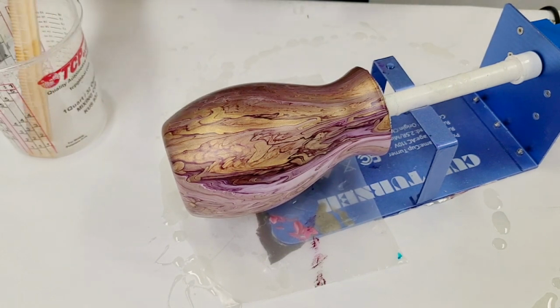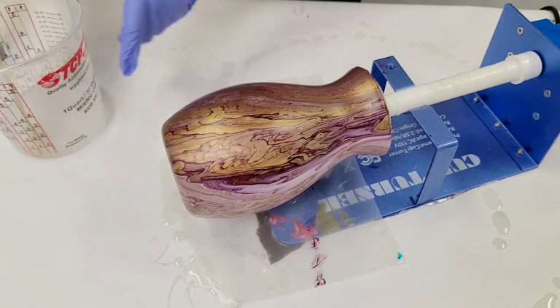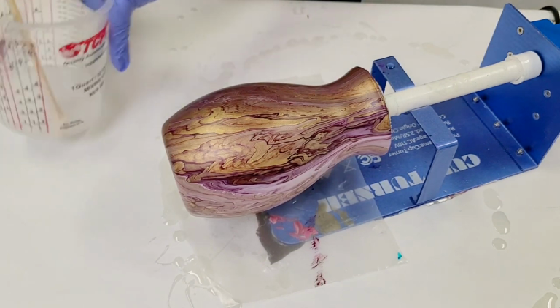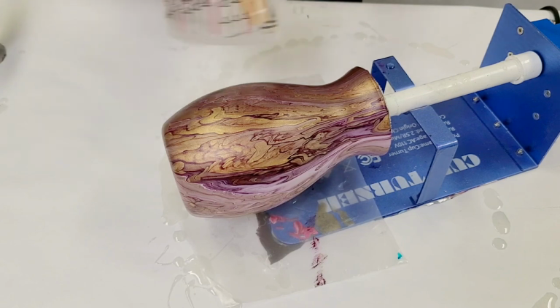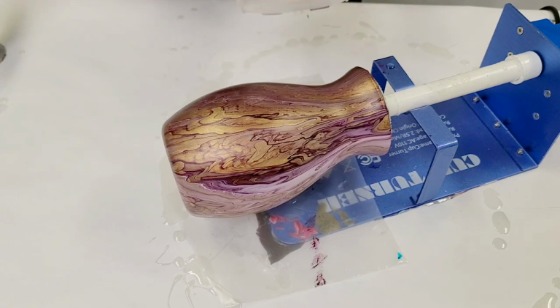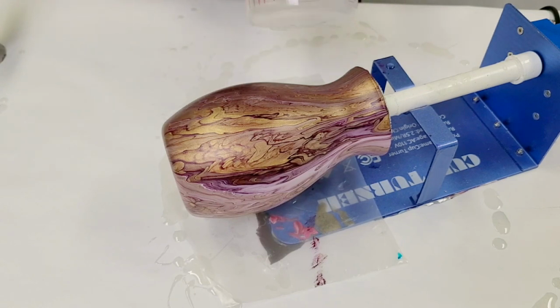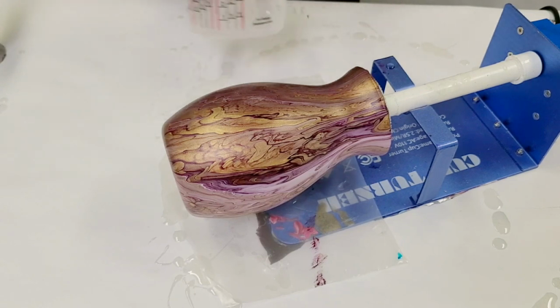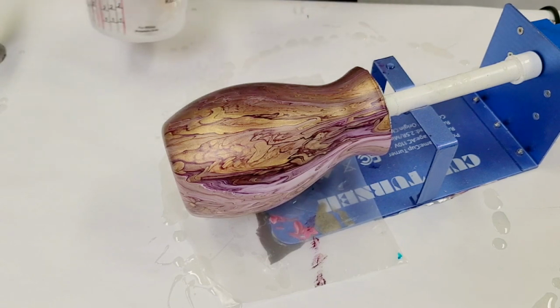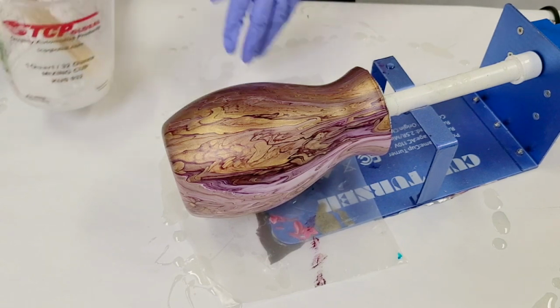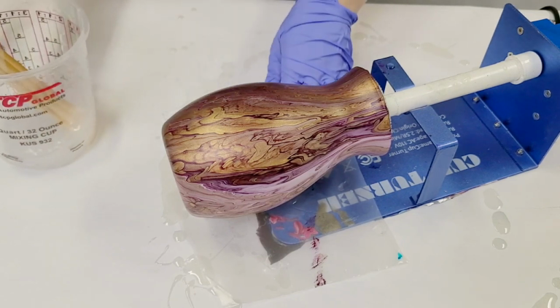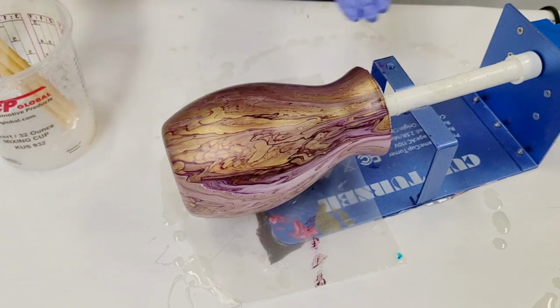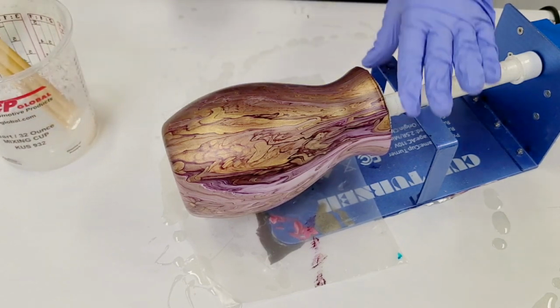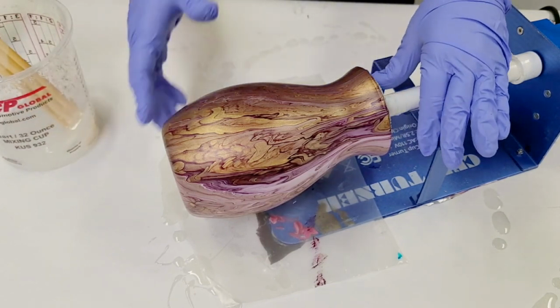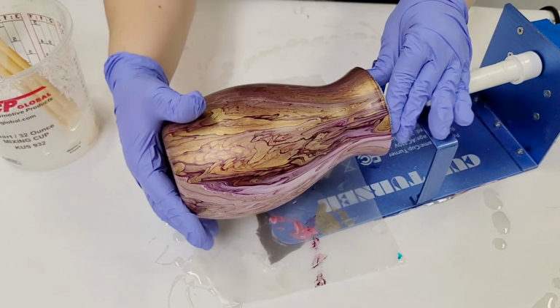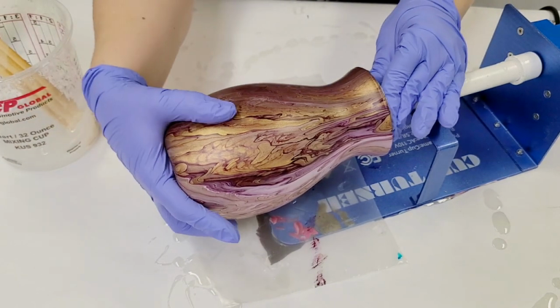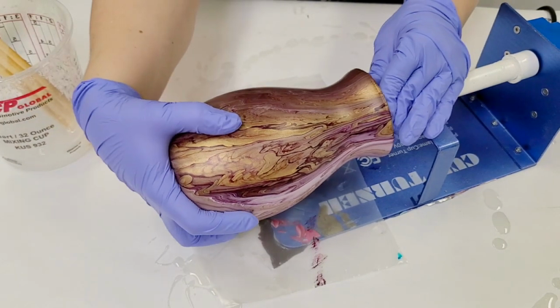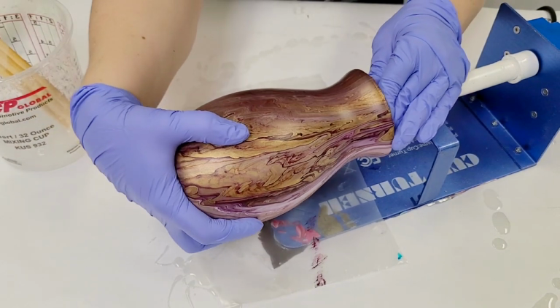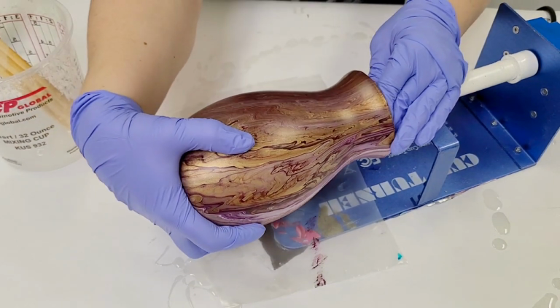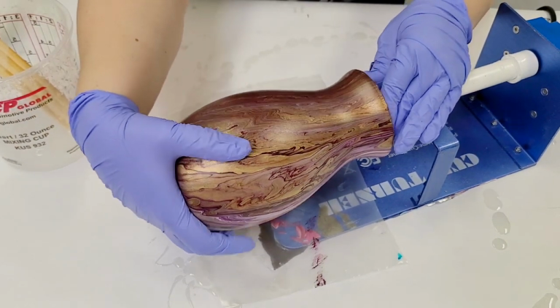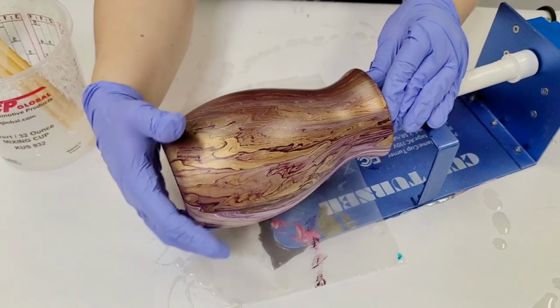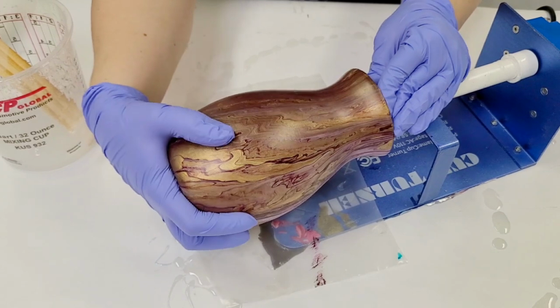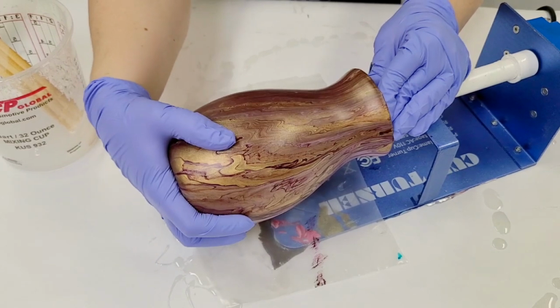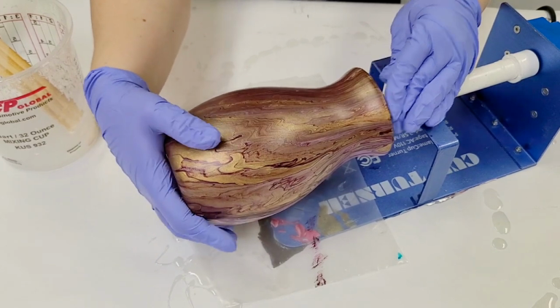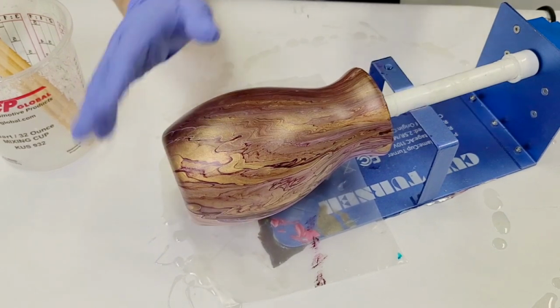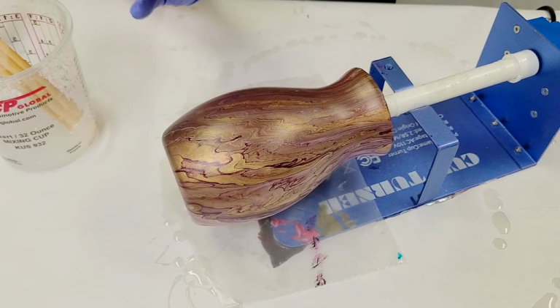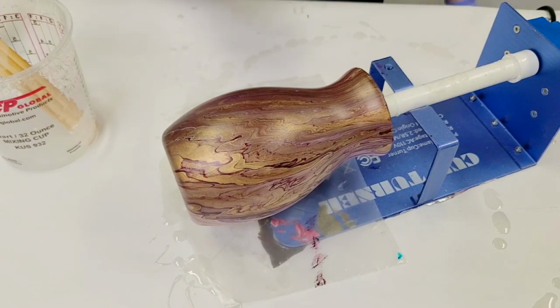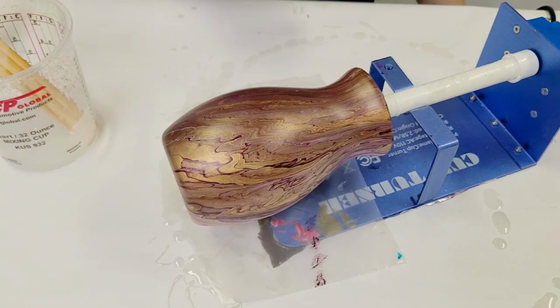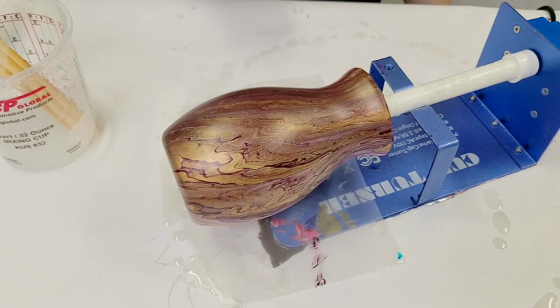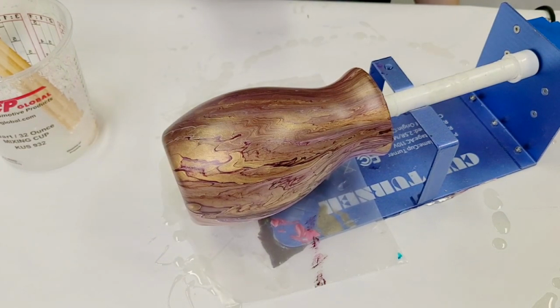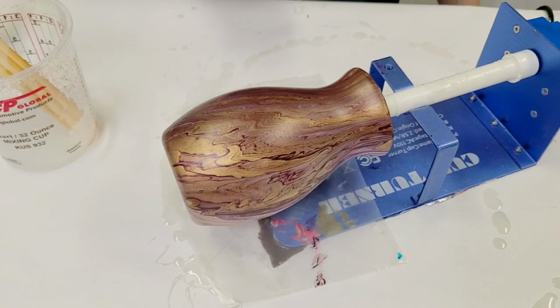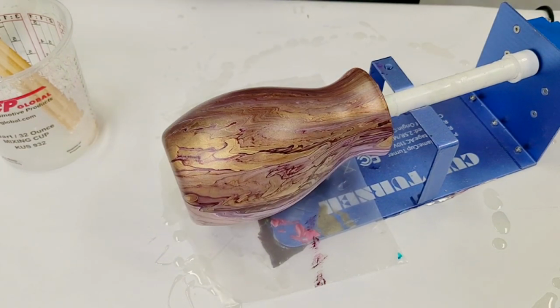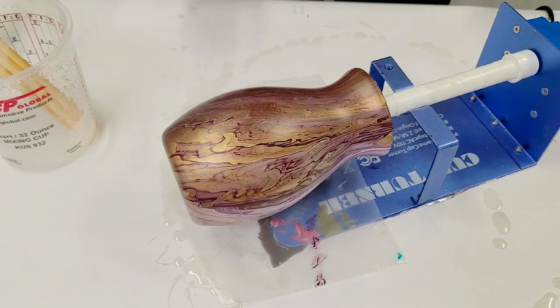So I already have a little bit mixed up here. And I have this vase on a cup turner, which I got from Amazon. It's really inexpensive. I just got a whole bunch of them.